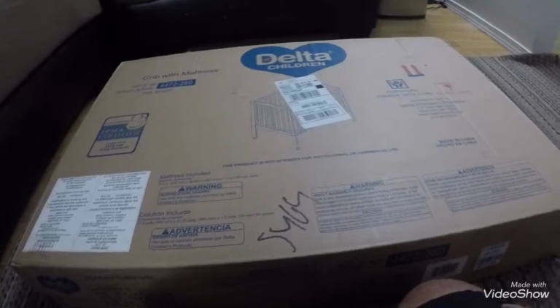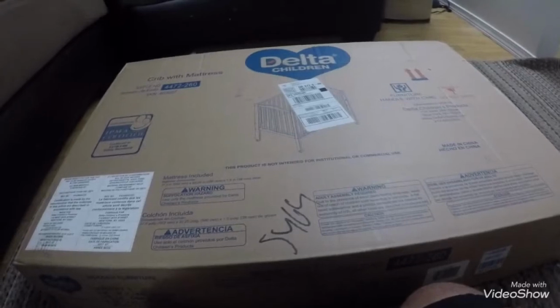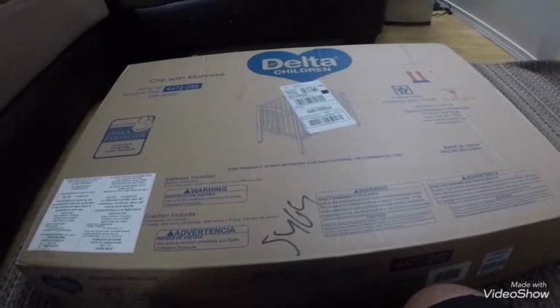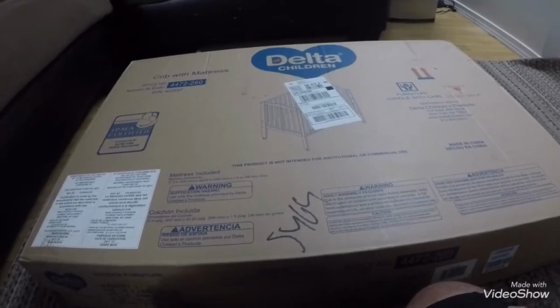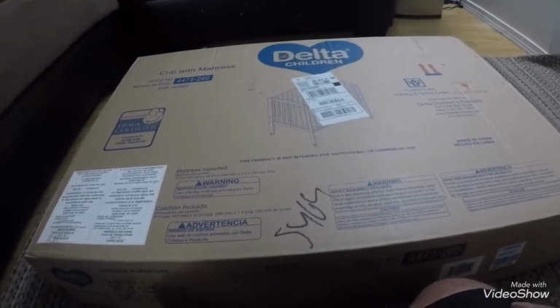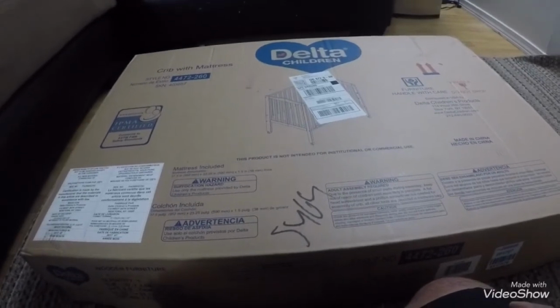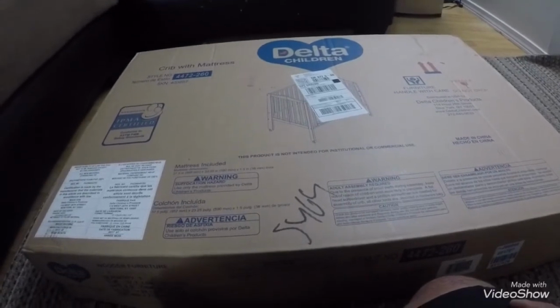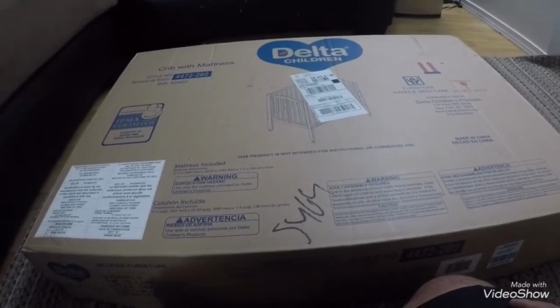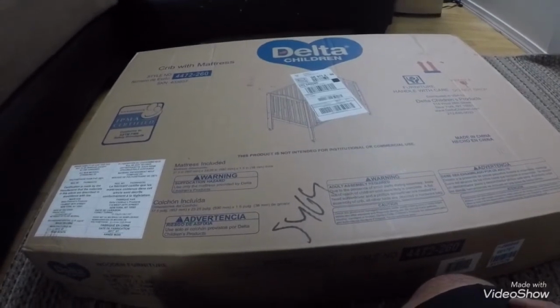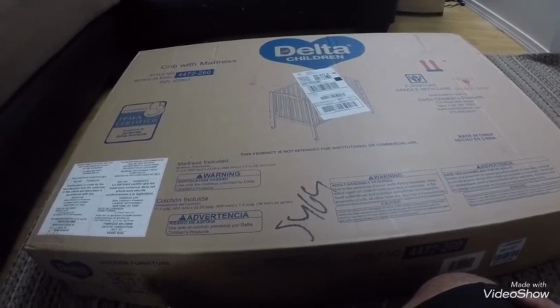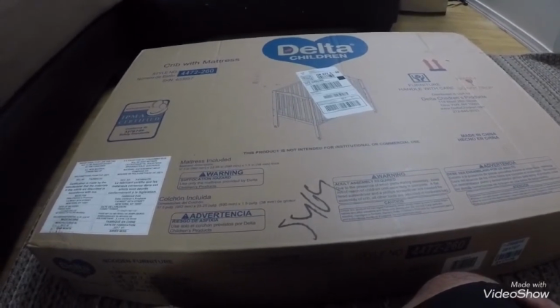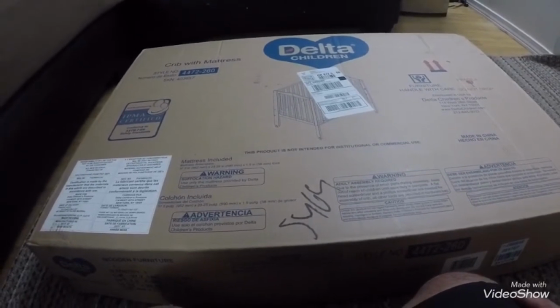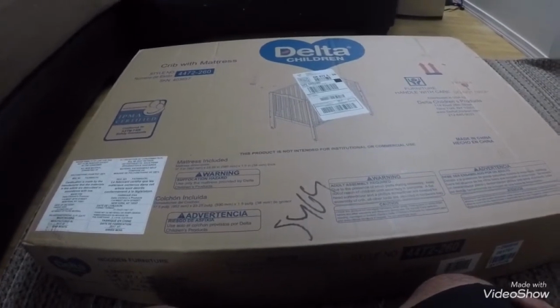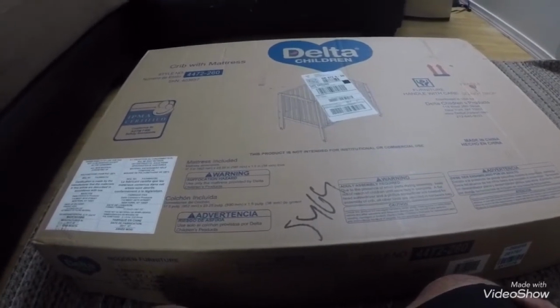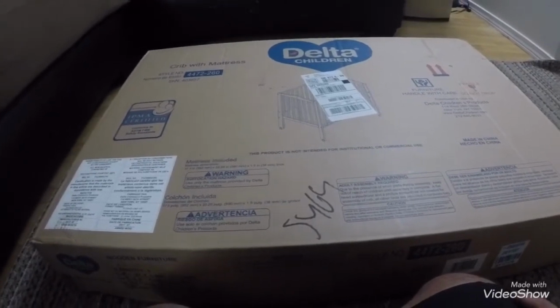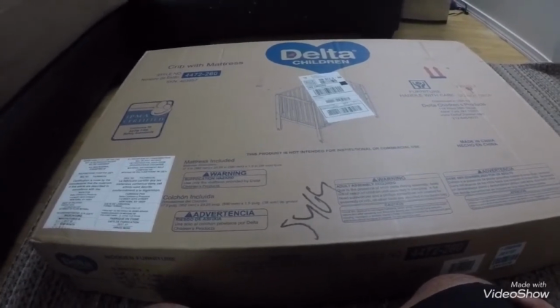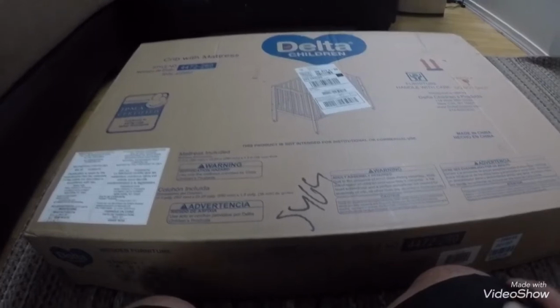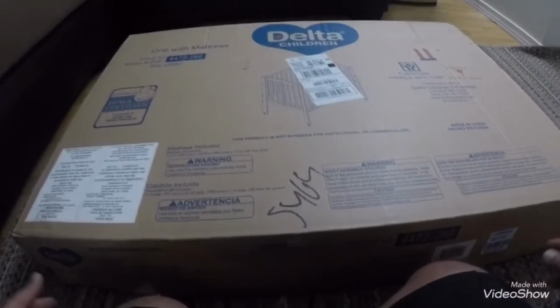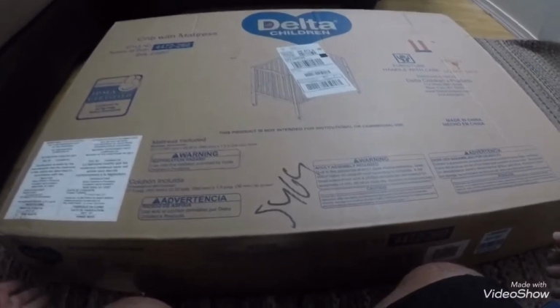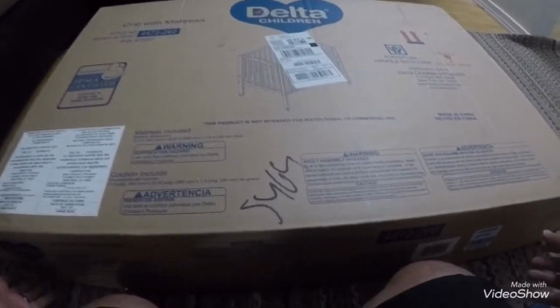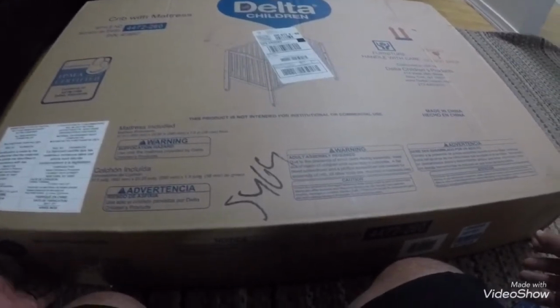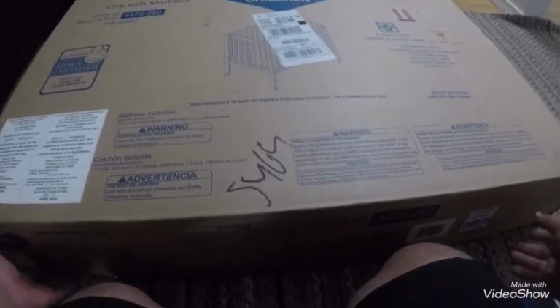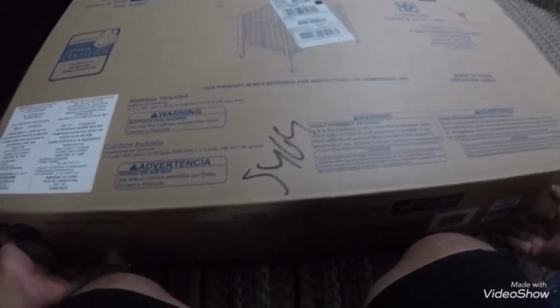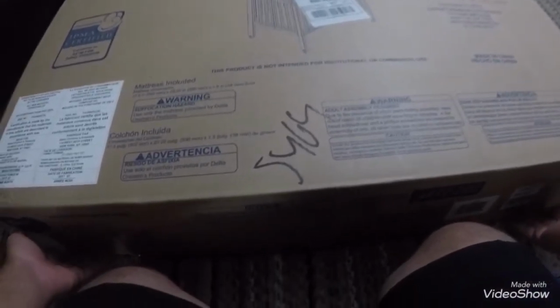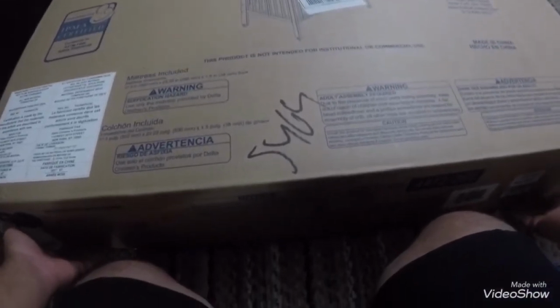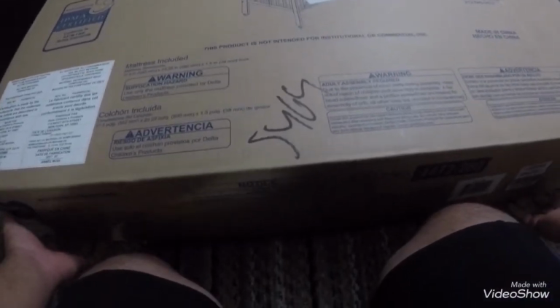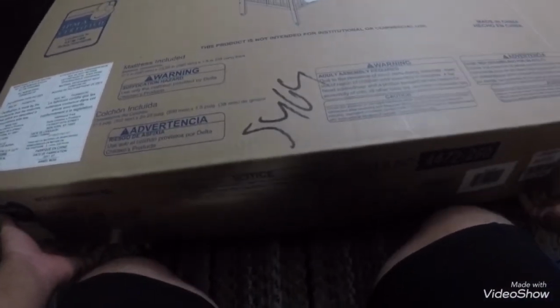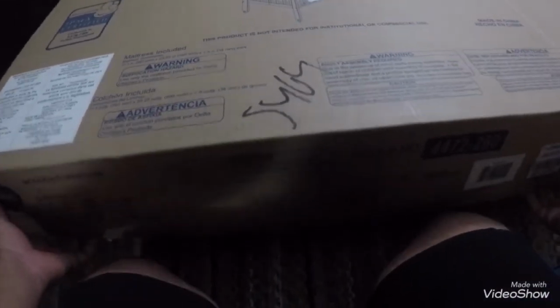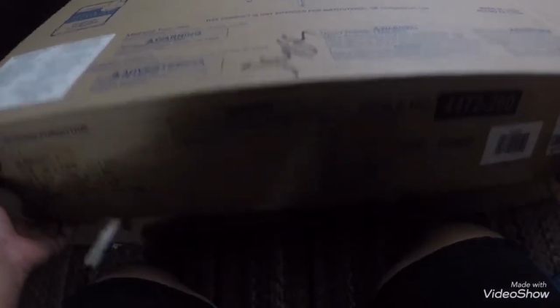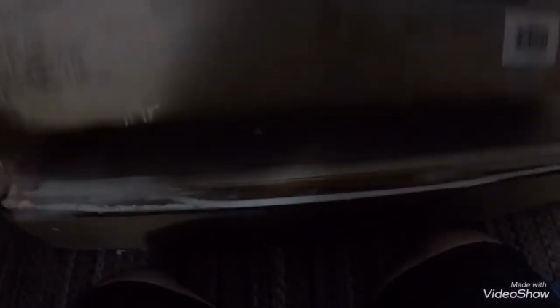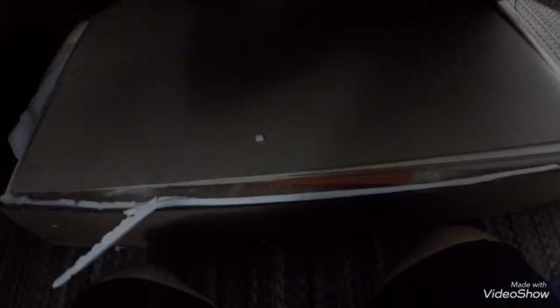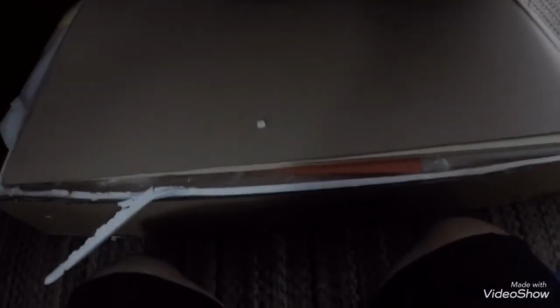Hello guys, this one is a Delta crib. I just bought it from Walmart for $400. It comes with the mattress, so I'm going to the building to install it.